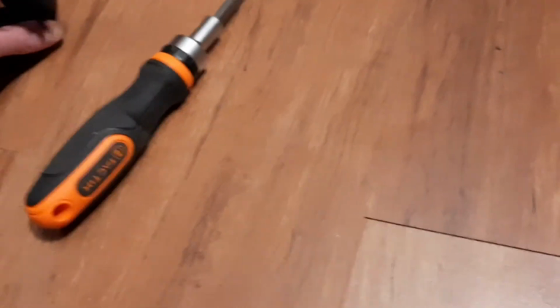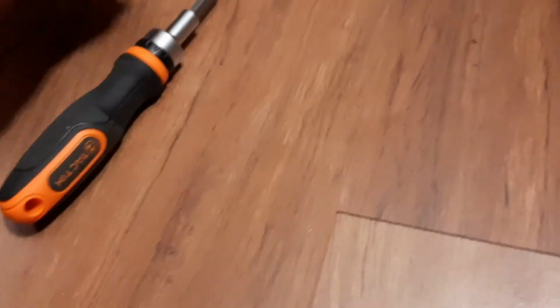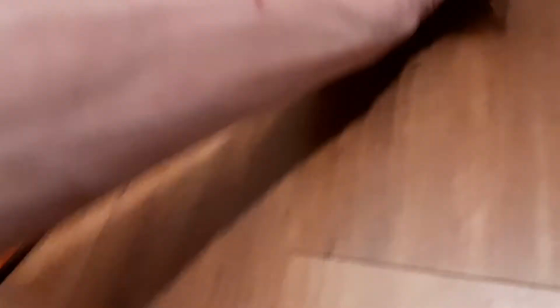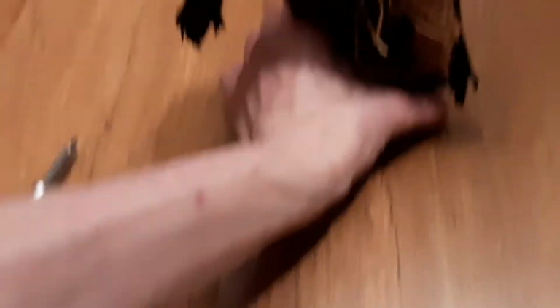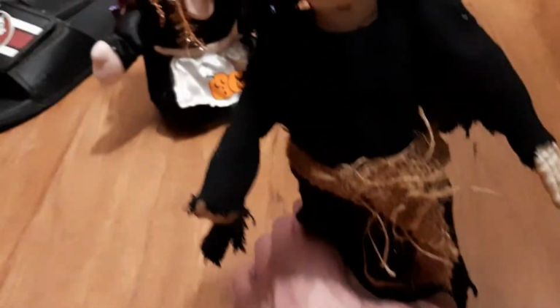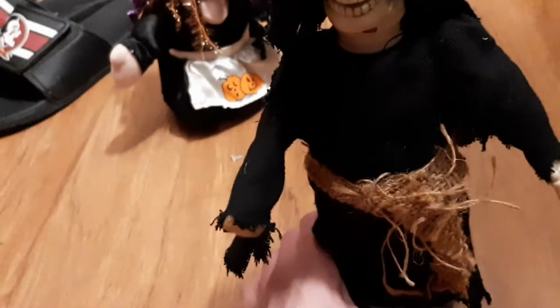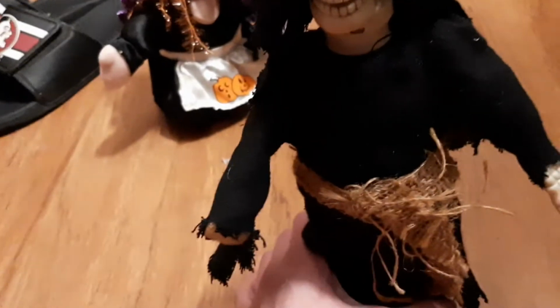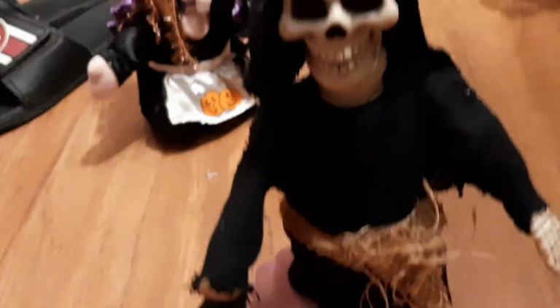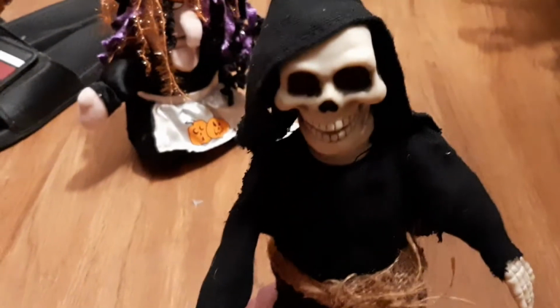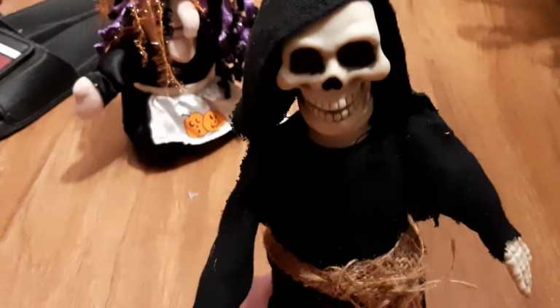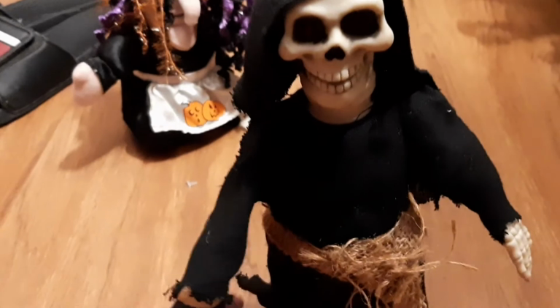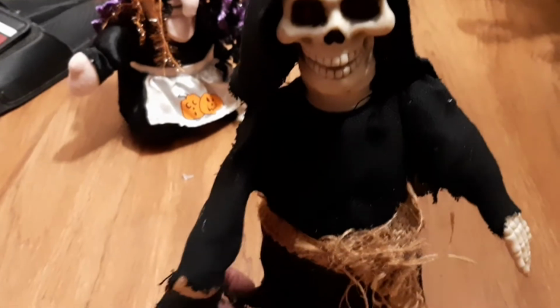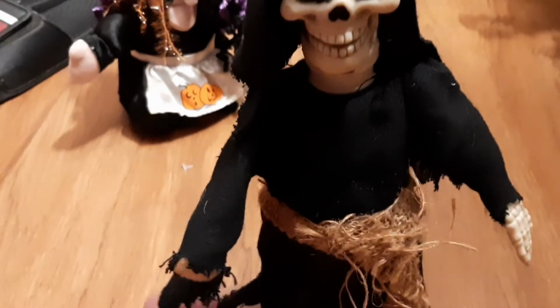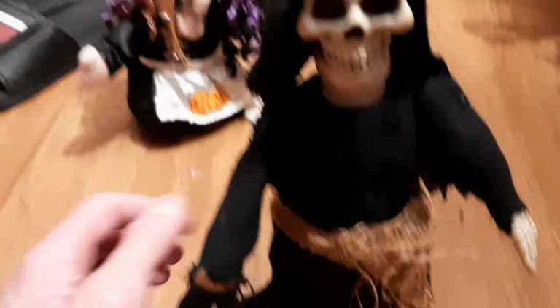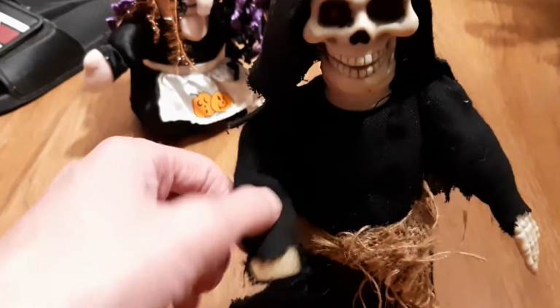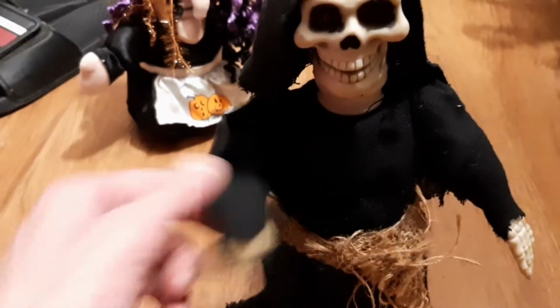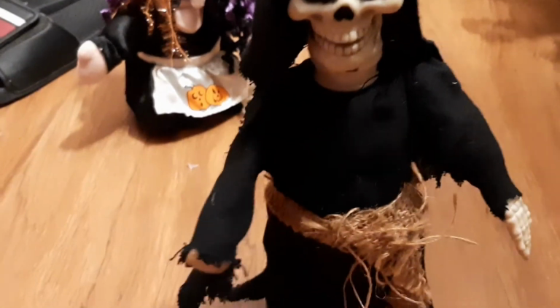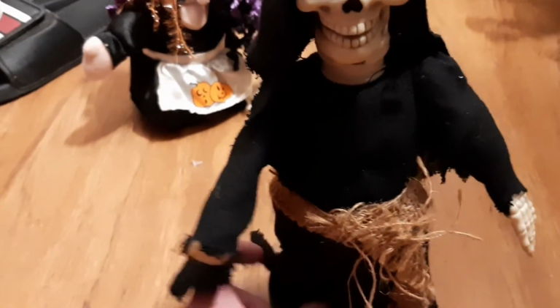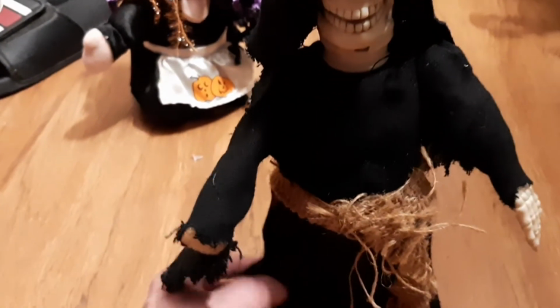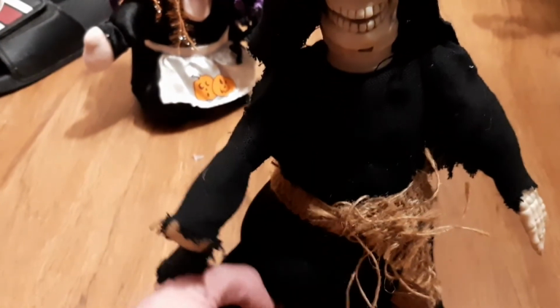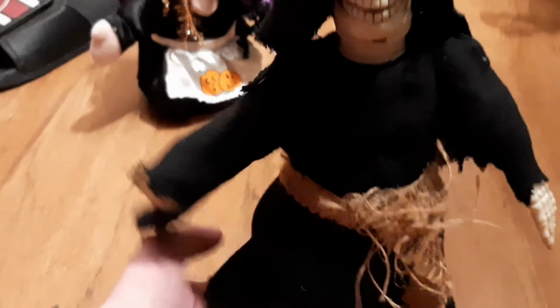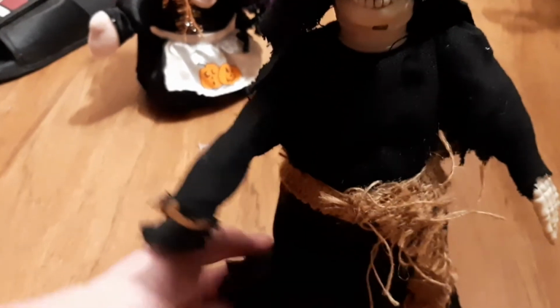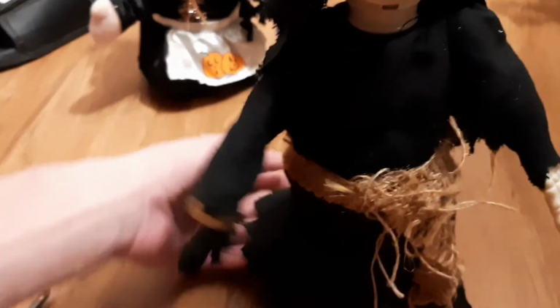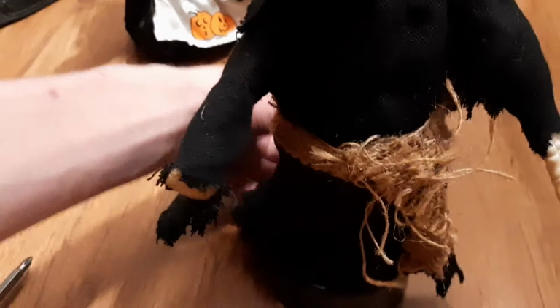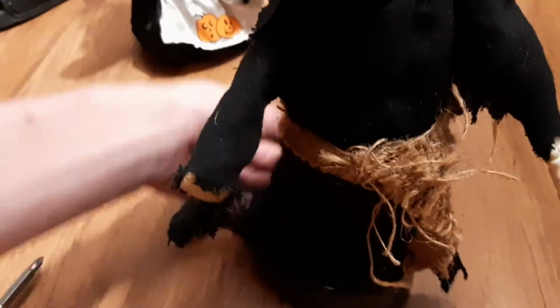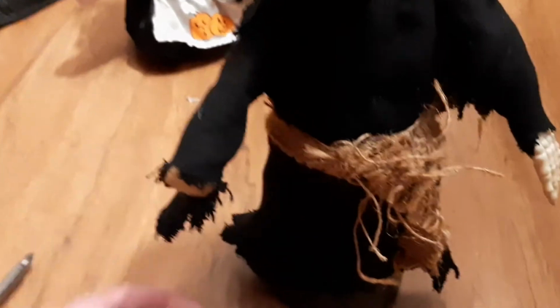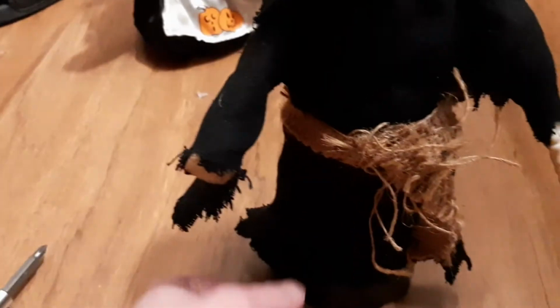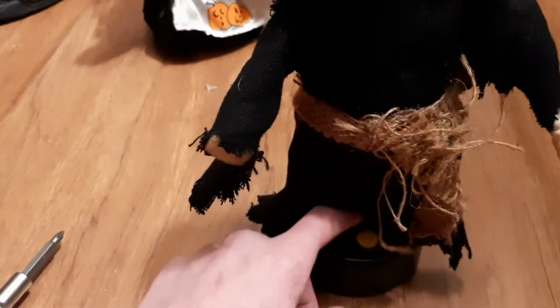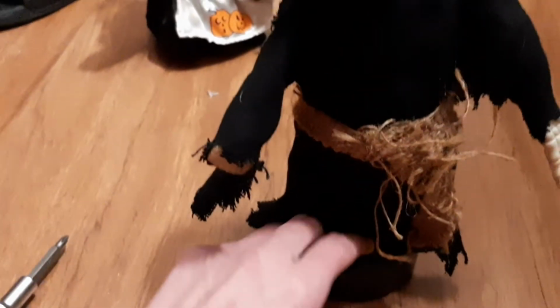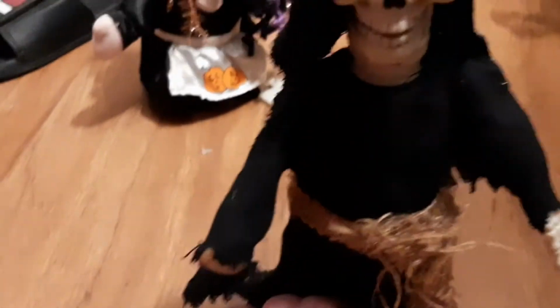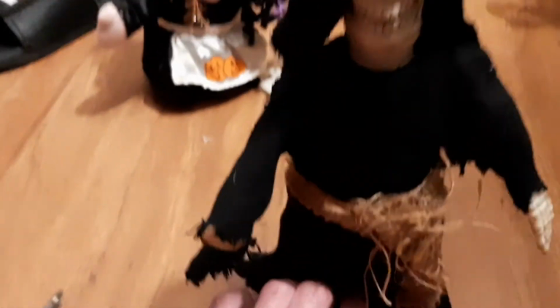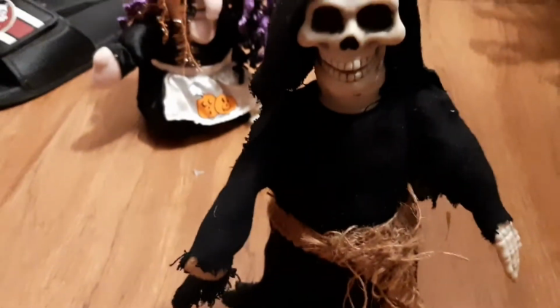The next thing I got was this Reaper motion decoration. It is missing an arm, but I thought it was cool, and it was only $0.69, so I just got it.